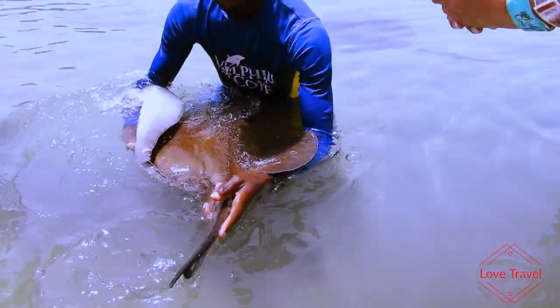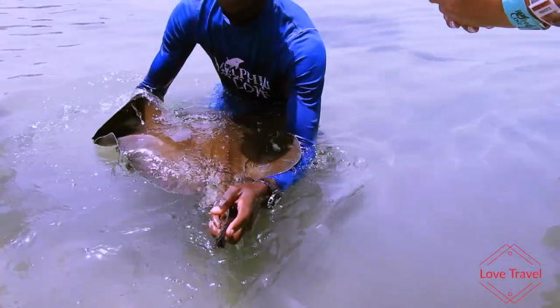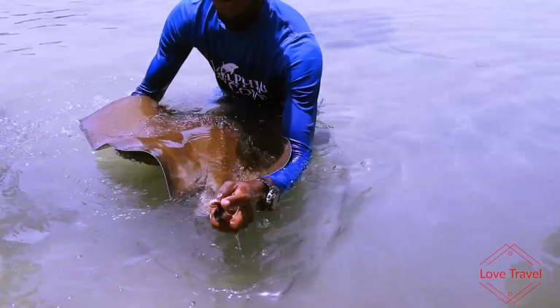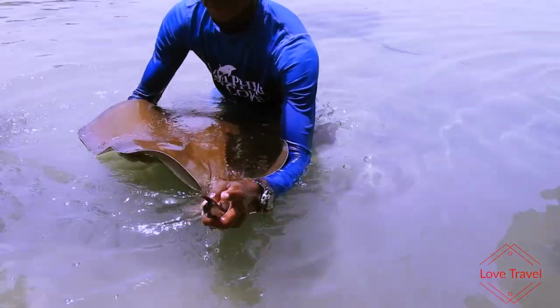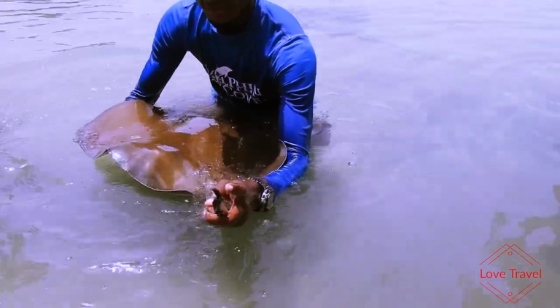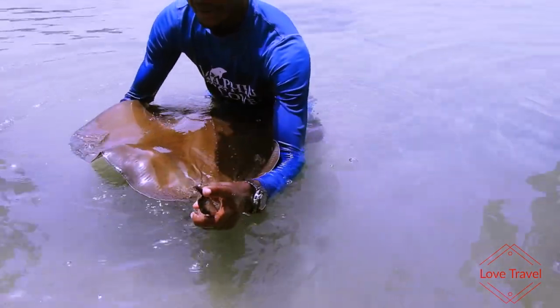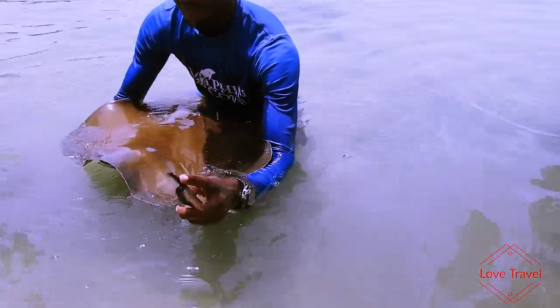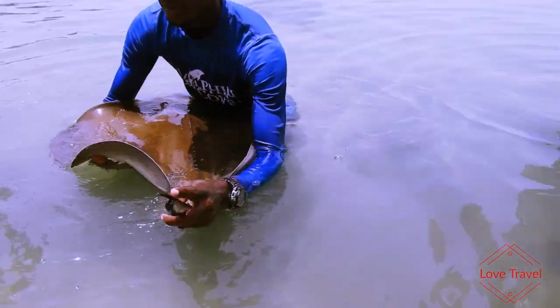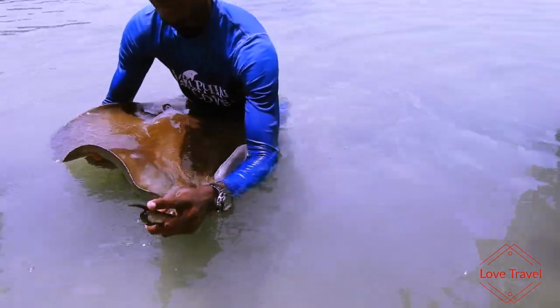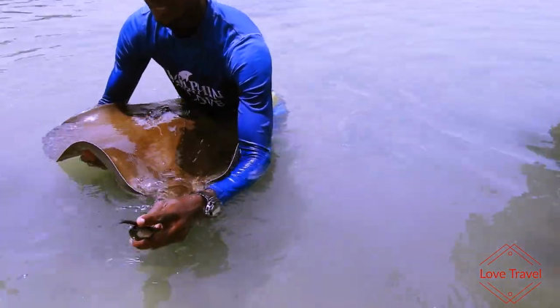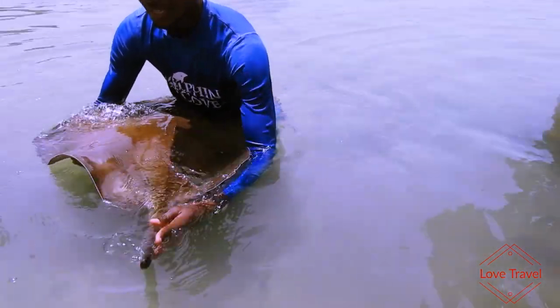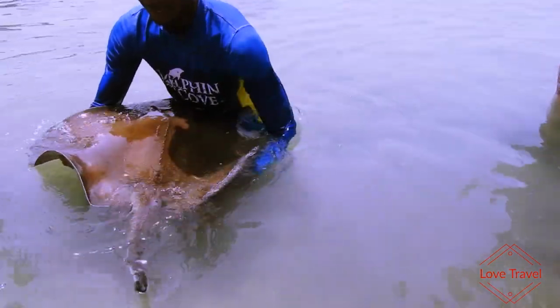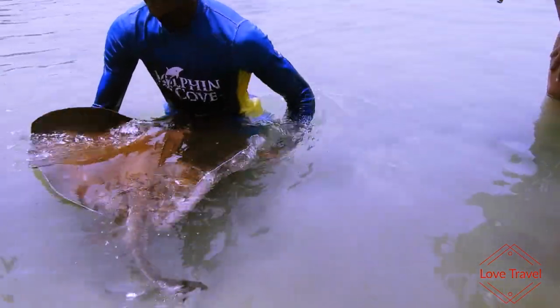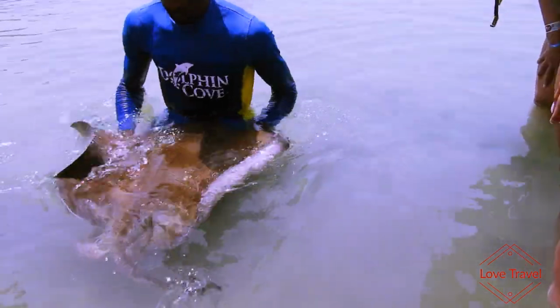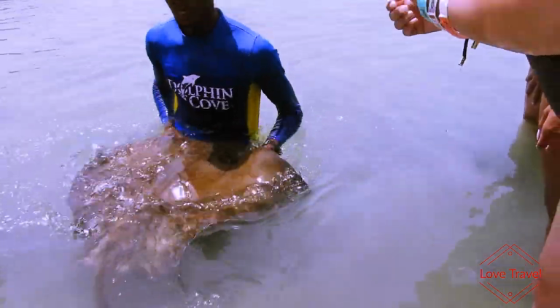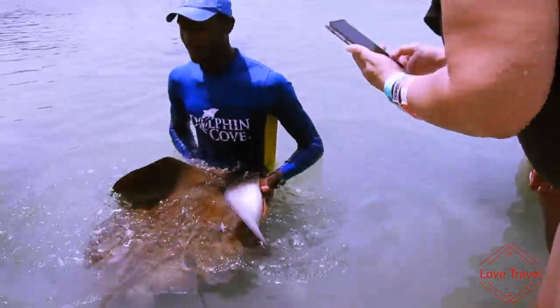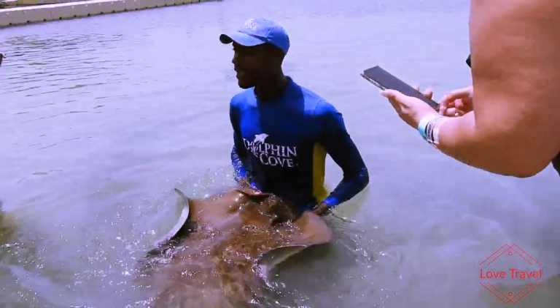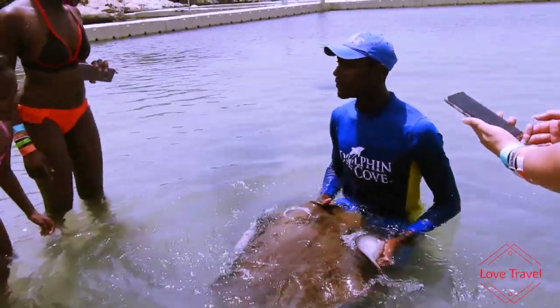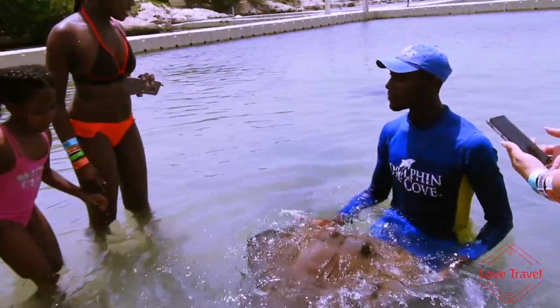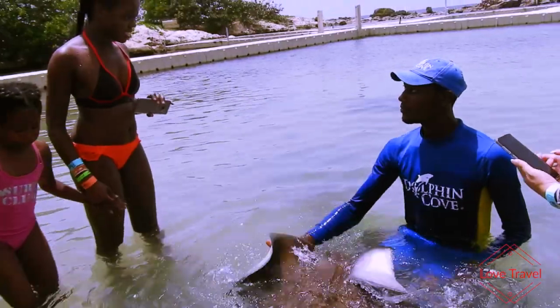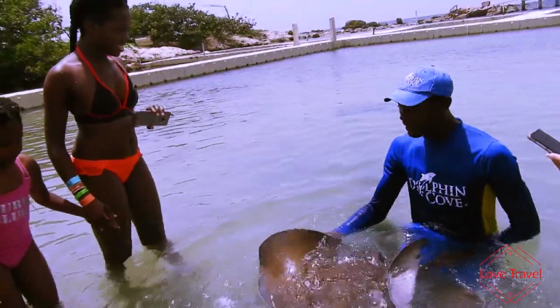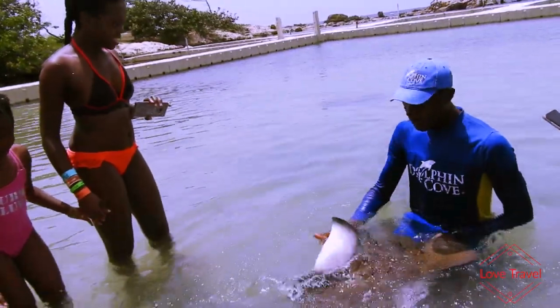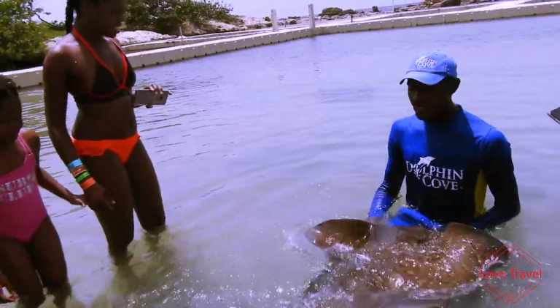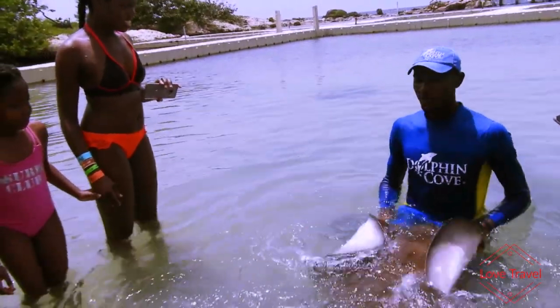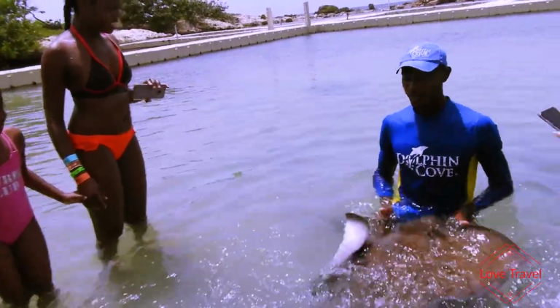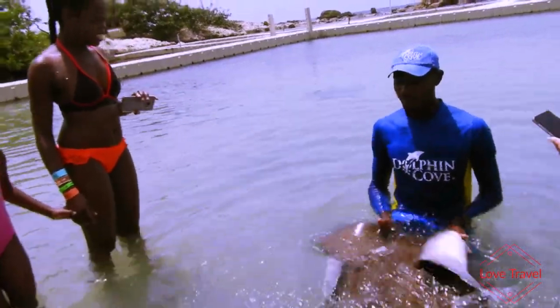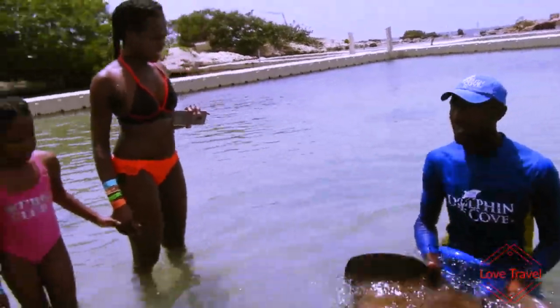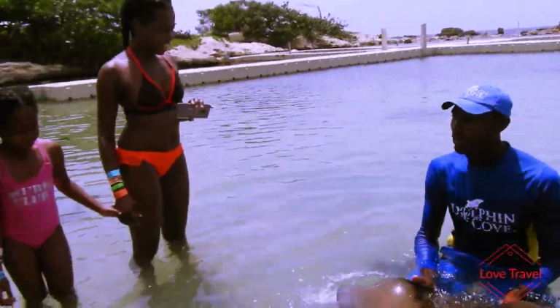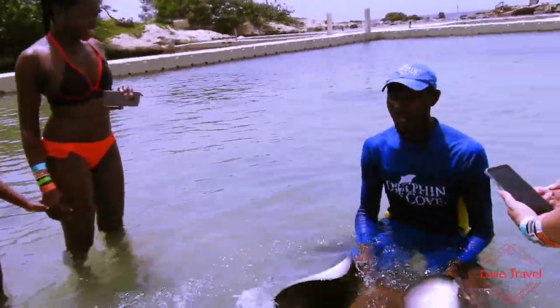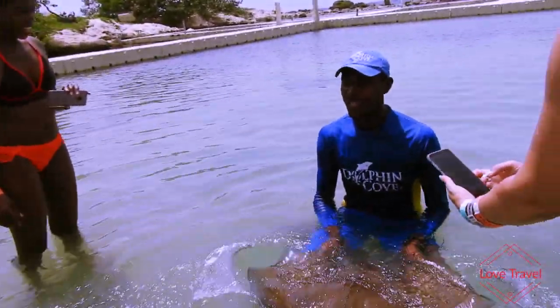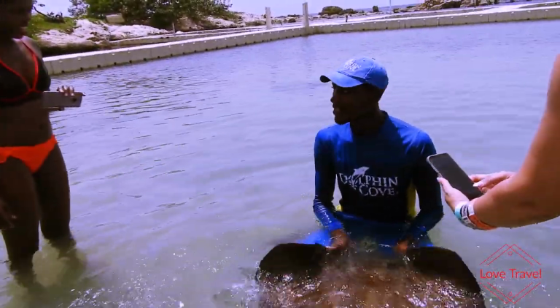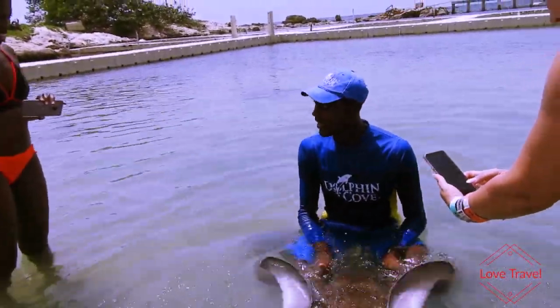The guide points out the barb and explains that it can grow up to eight inches. That's what they use to sting, so it's important to be aware of its location on the stingray's body.